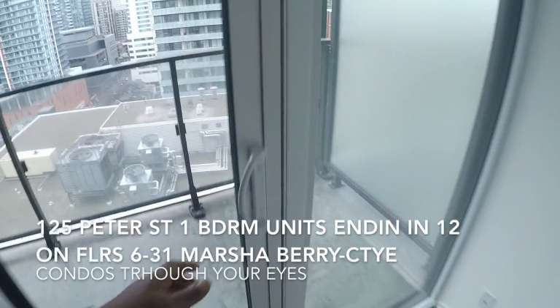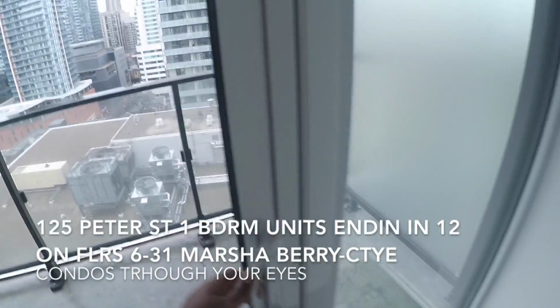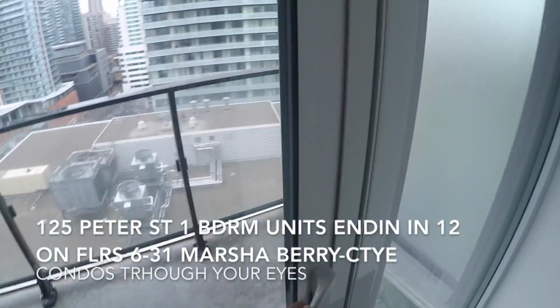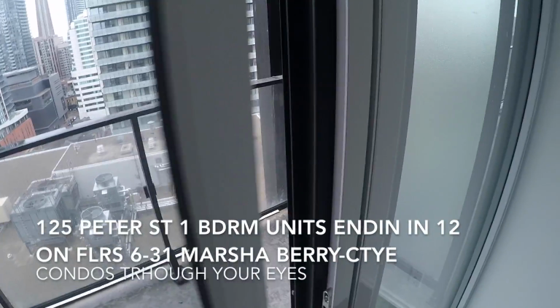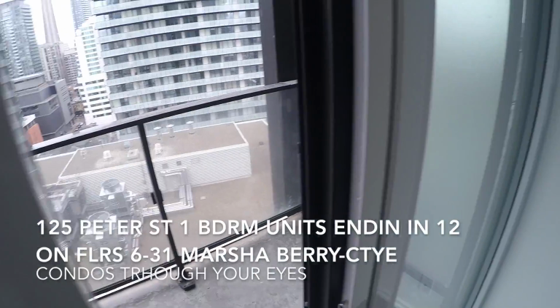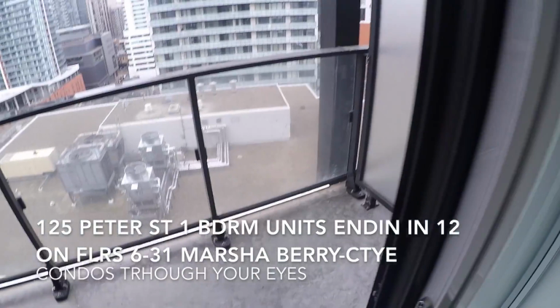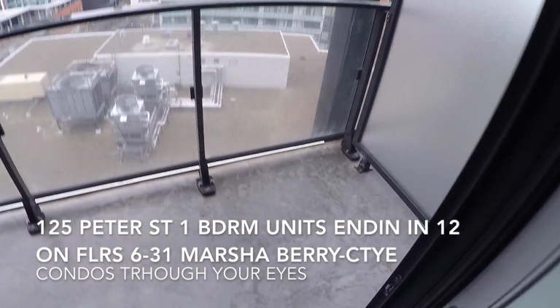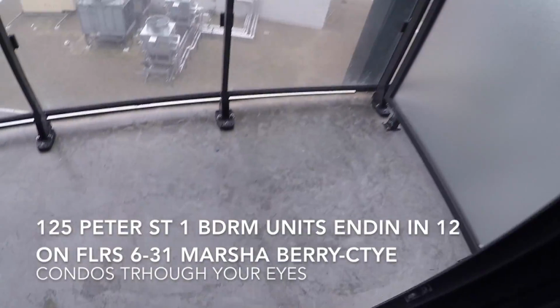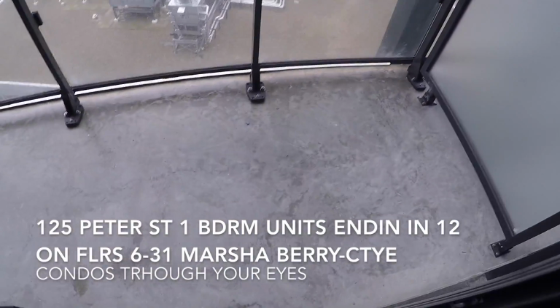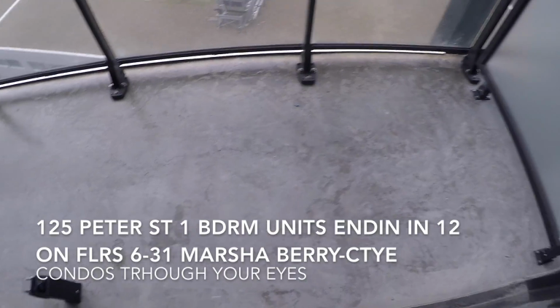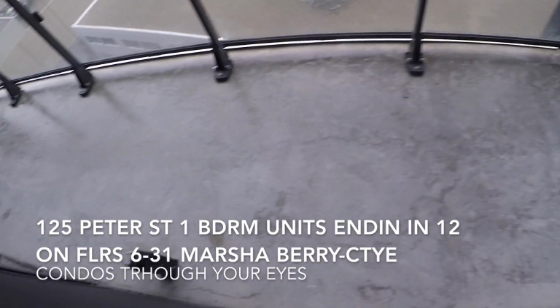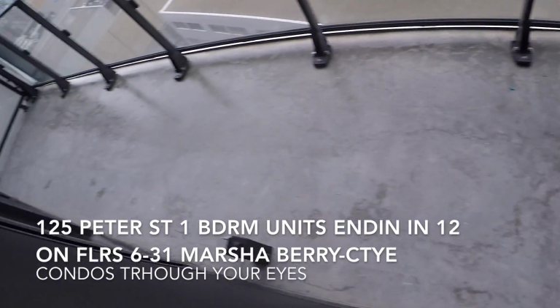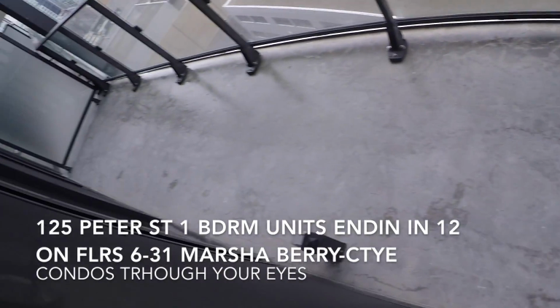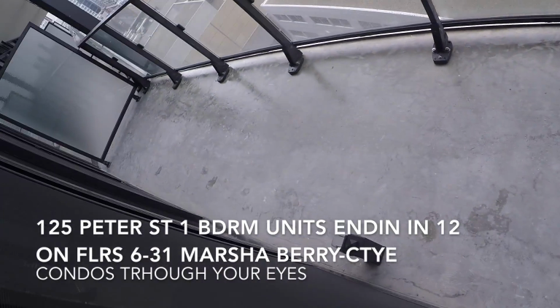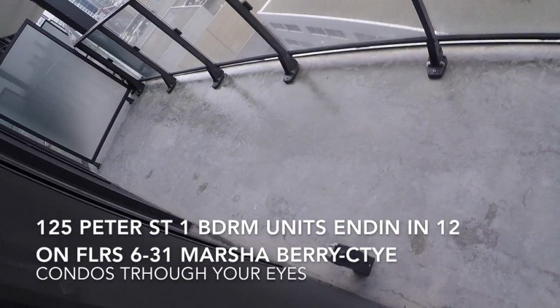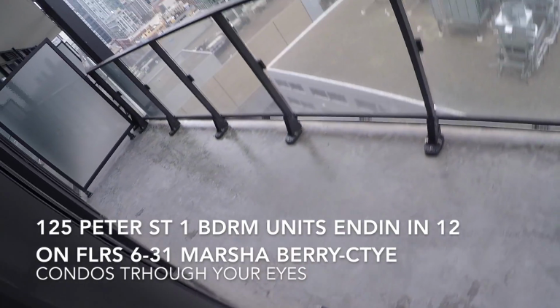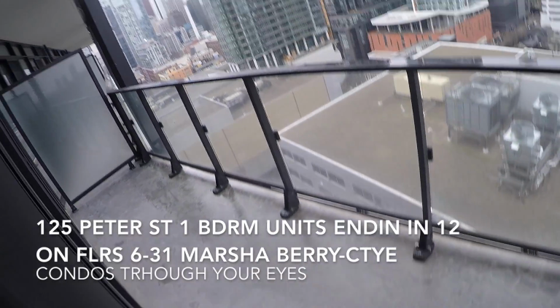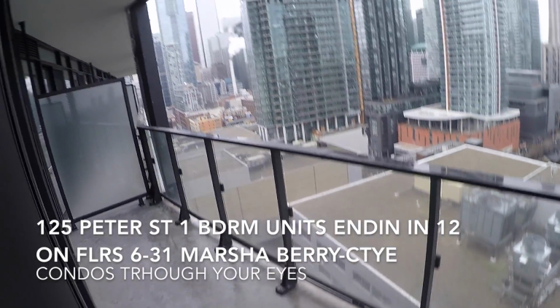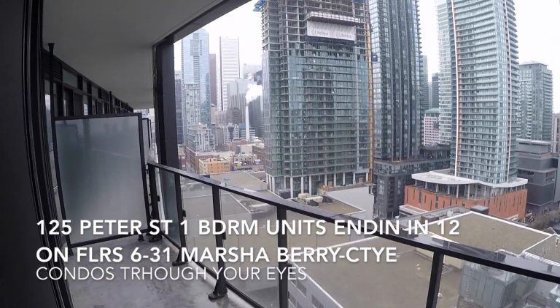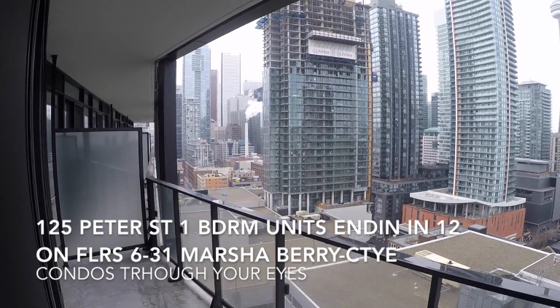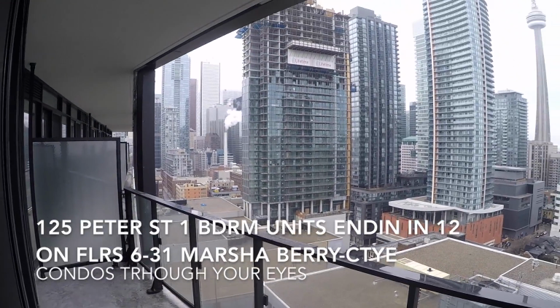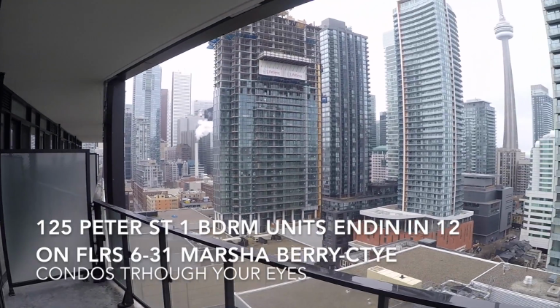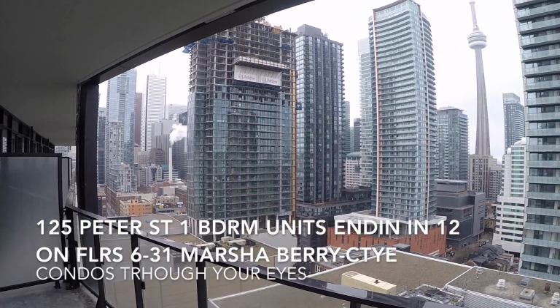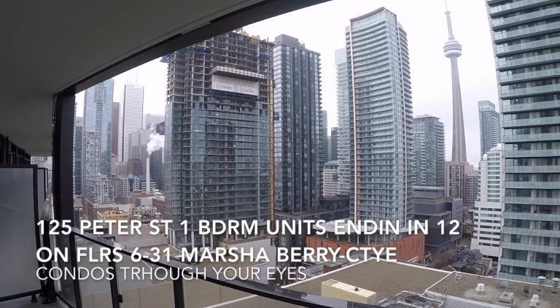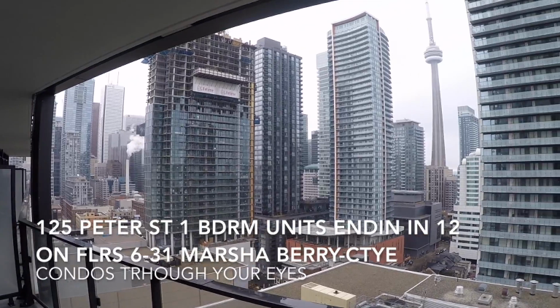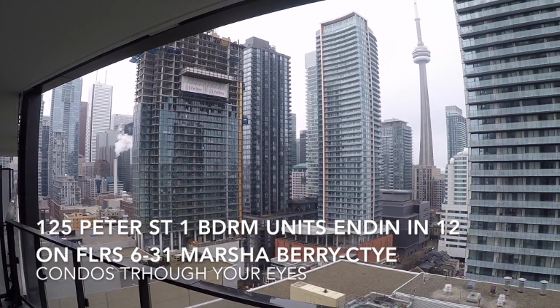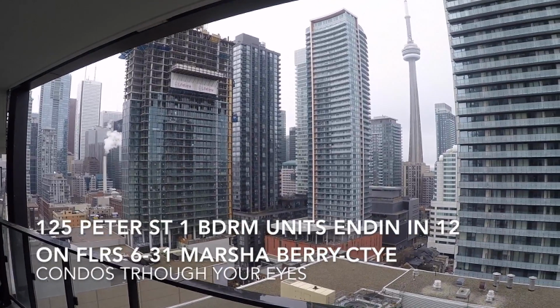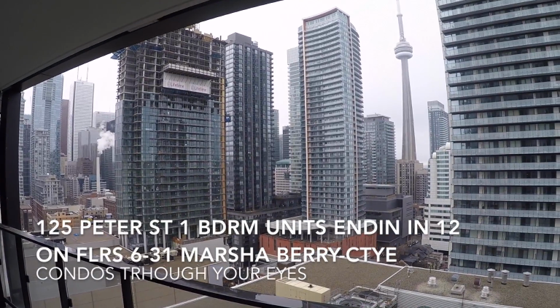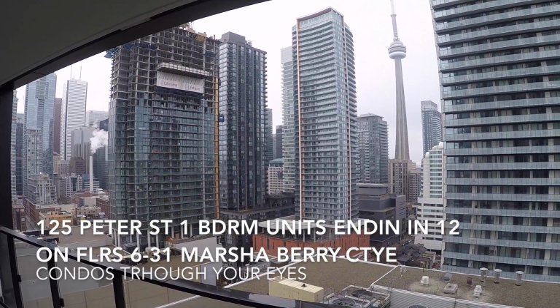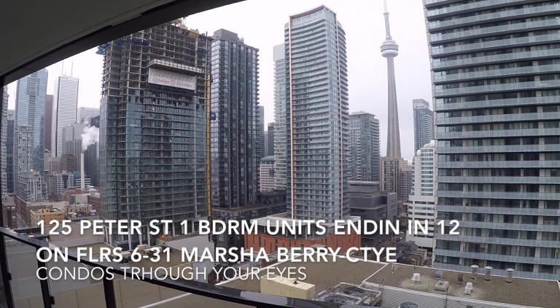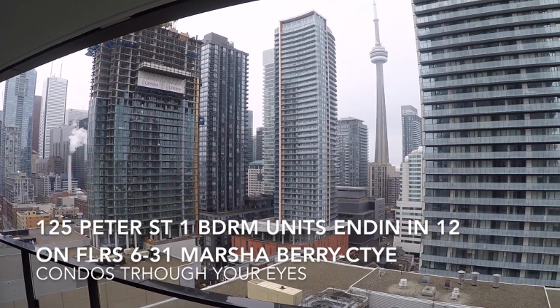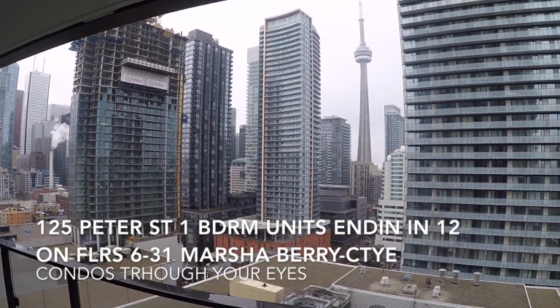This unit faces south. The balcony, which is a nice size, runs the length of the unit. And the great thing about this unit is it has an unobstructed CN Tower view.